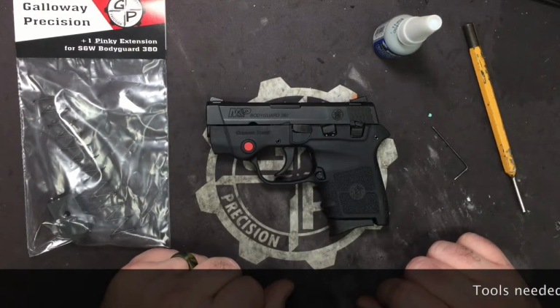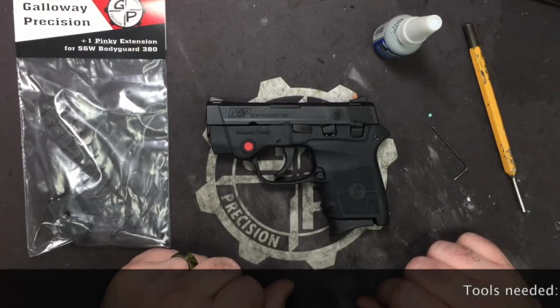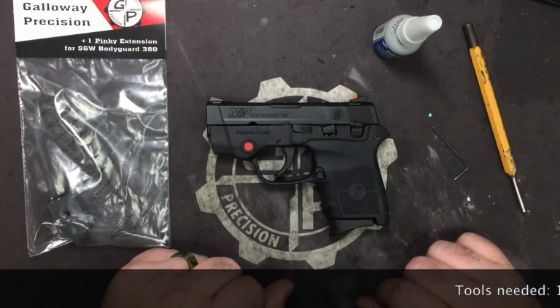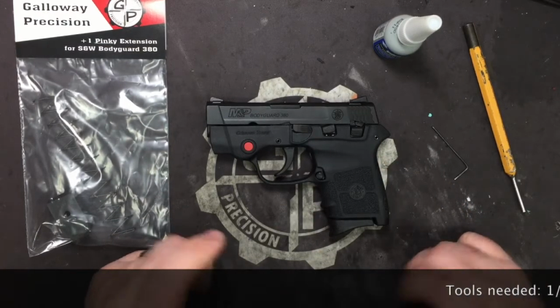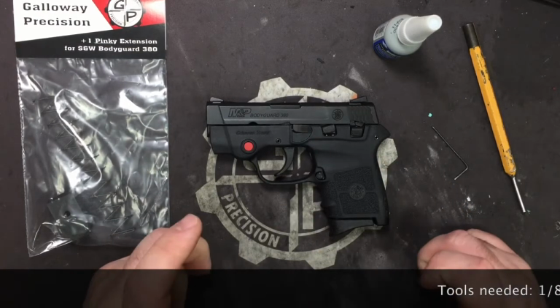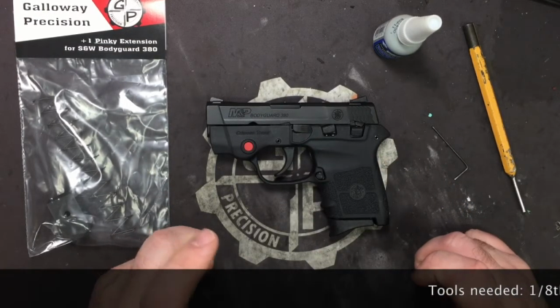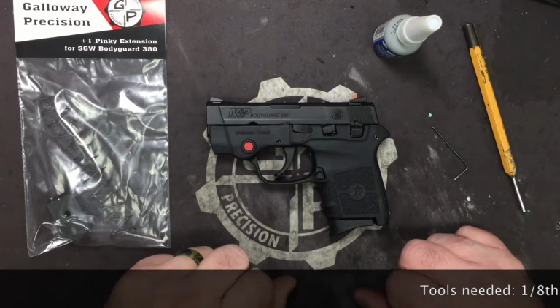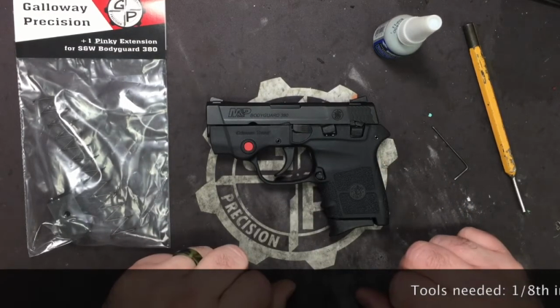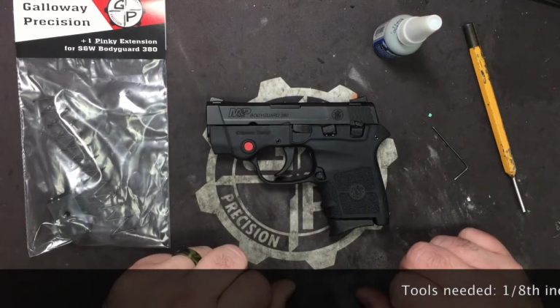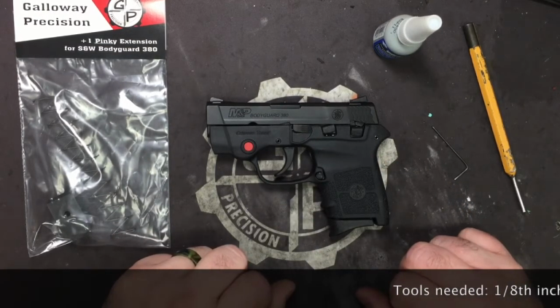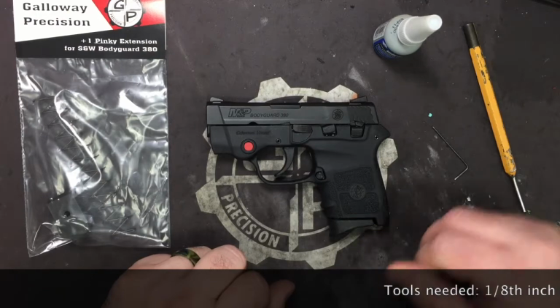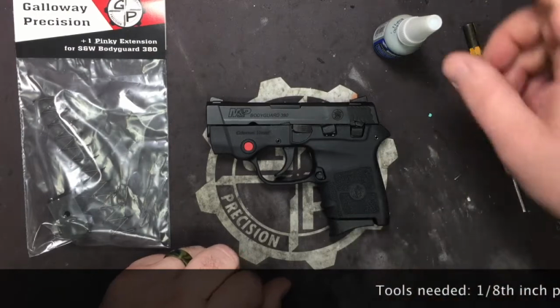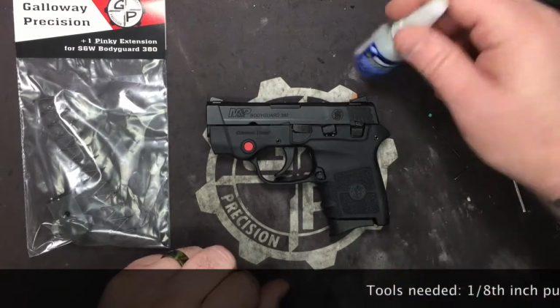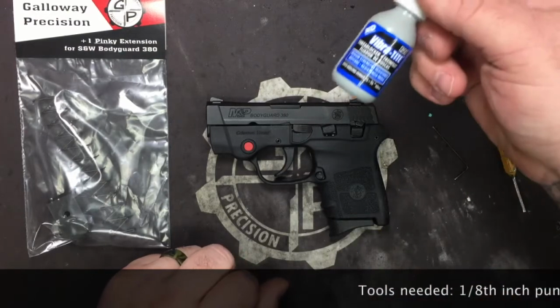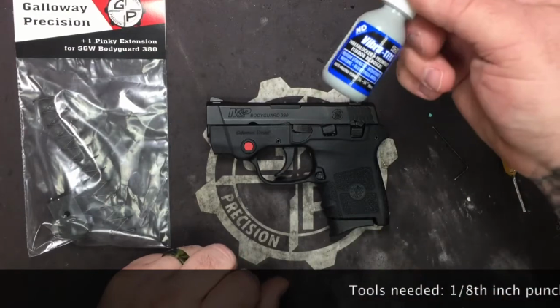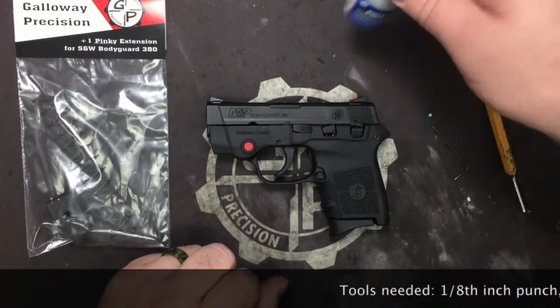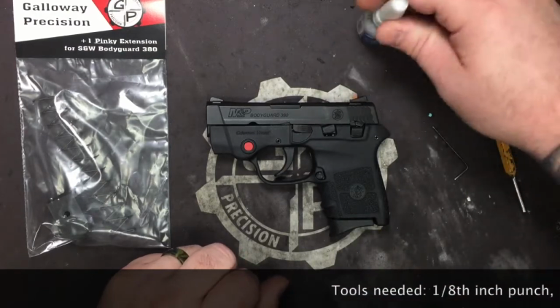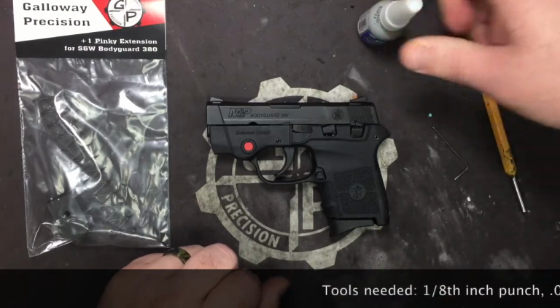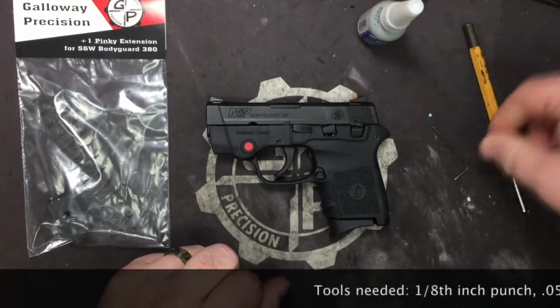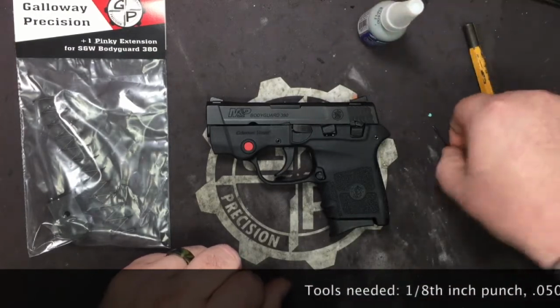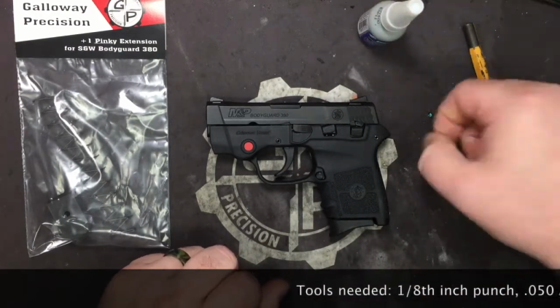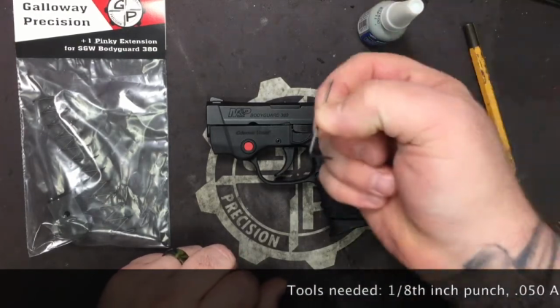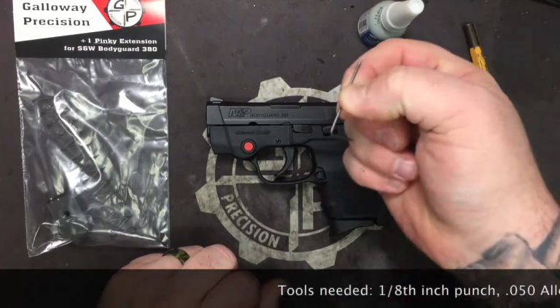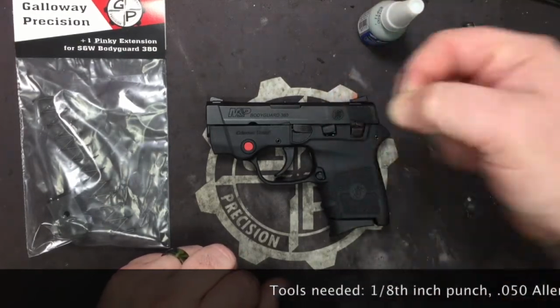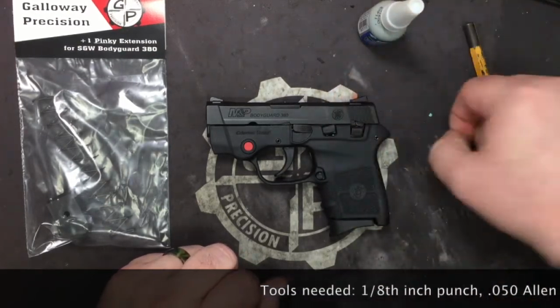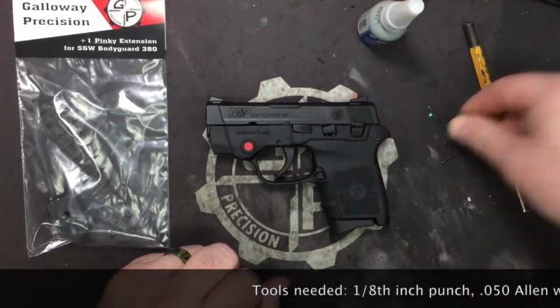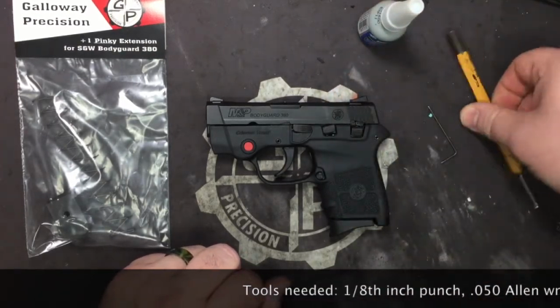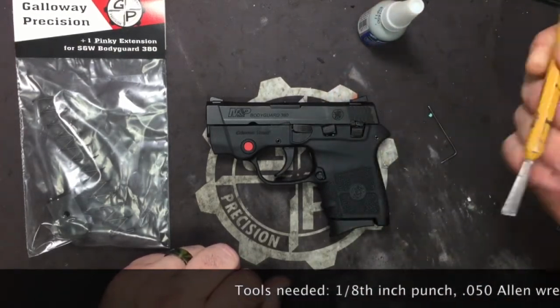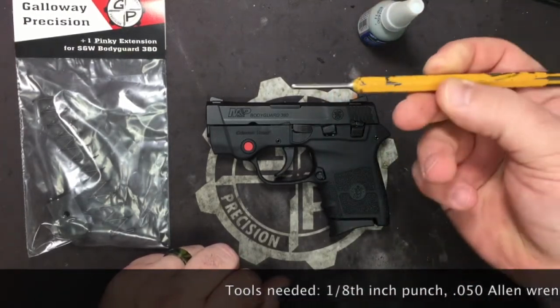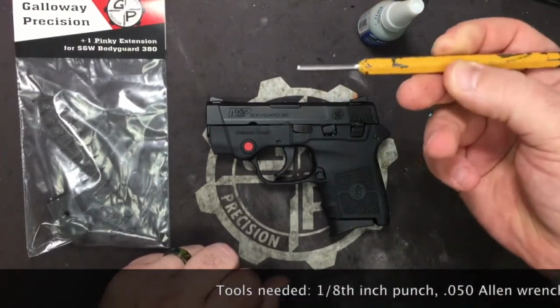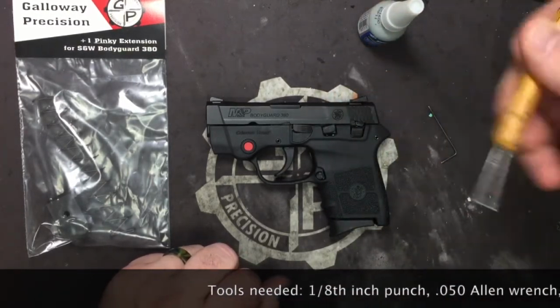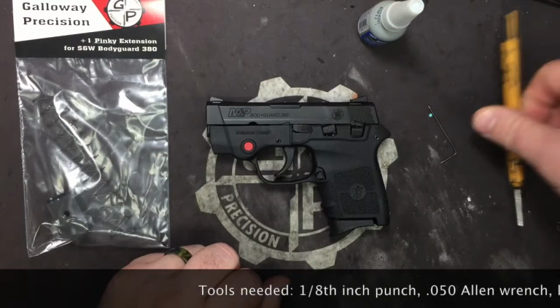All right, so first thing we're going to do, we're going to go over the tools you need. You're going to need some blue Loctite, a 050 Allen wrench, and a 1/8 inch punch.